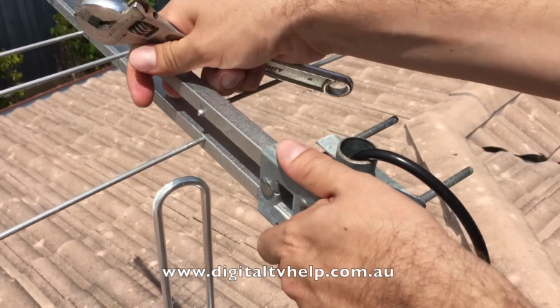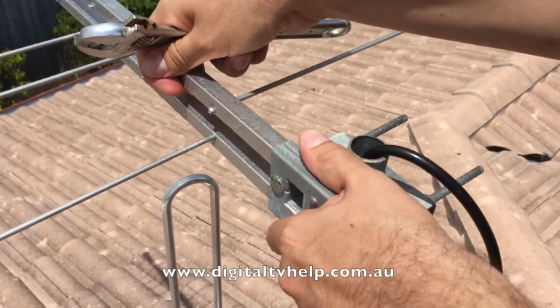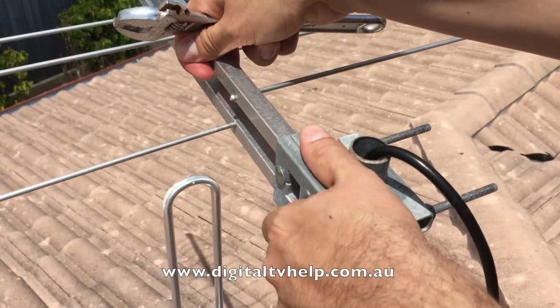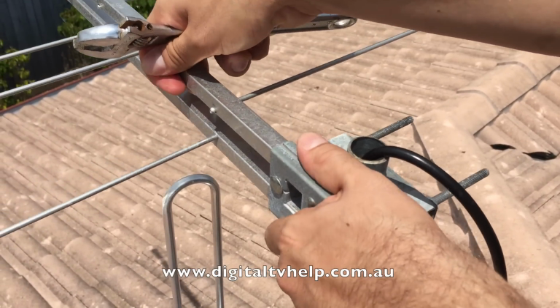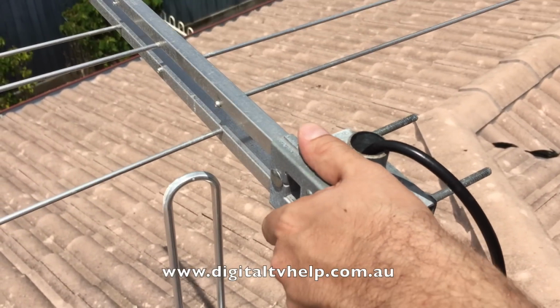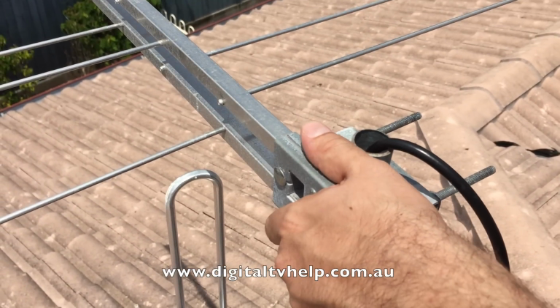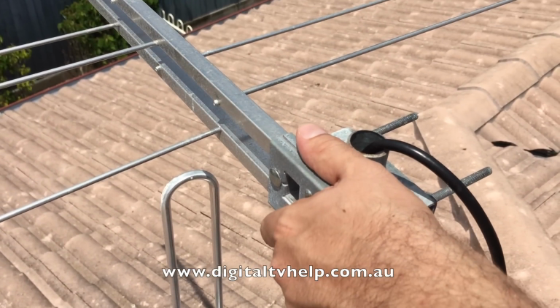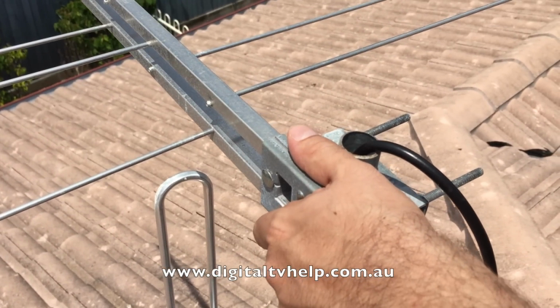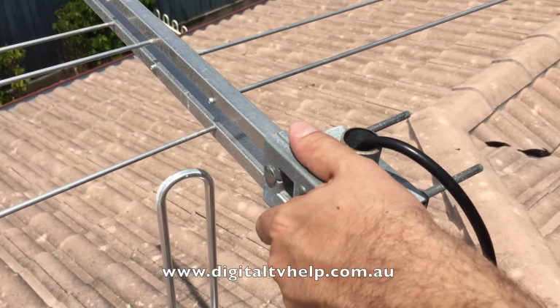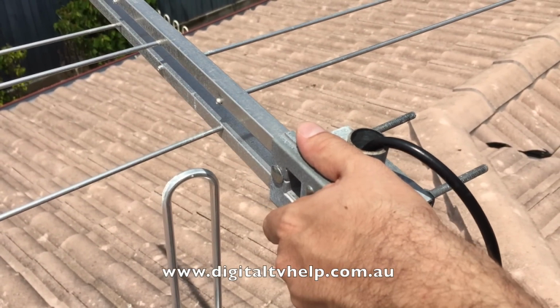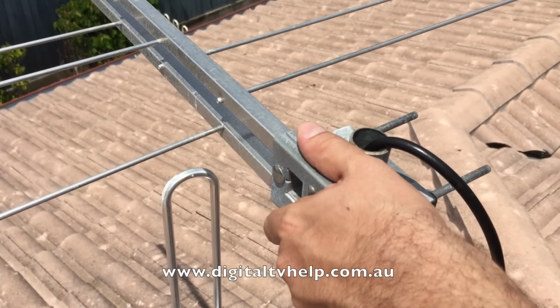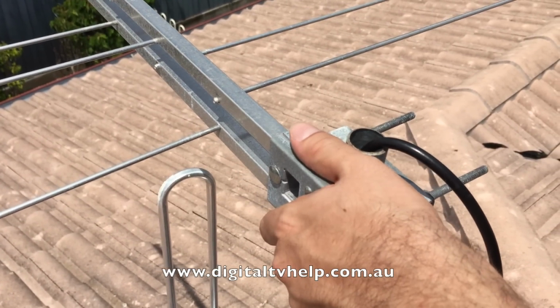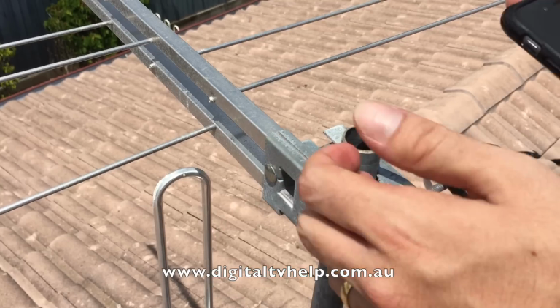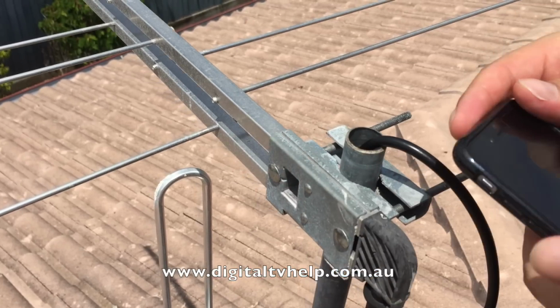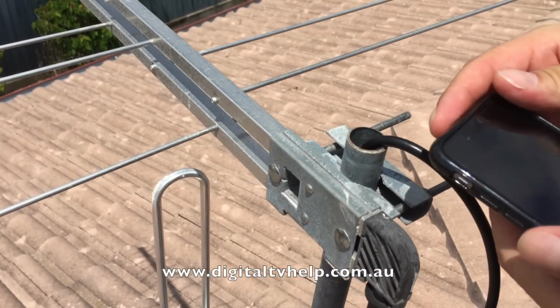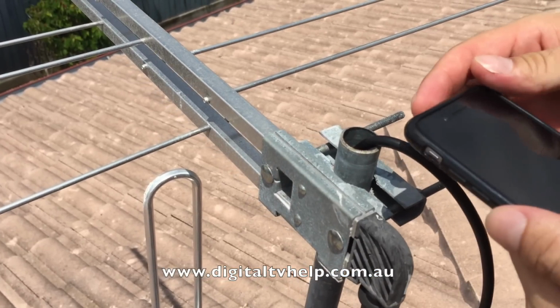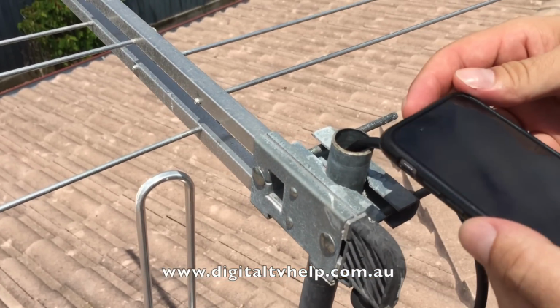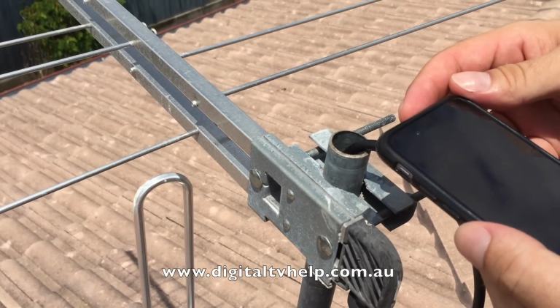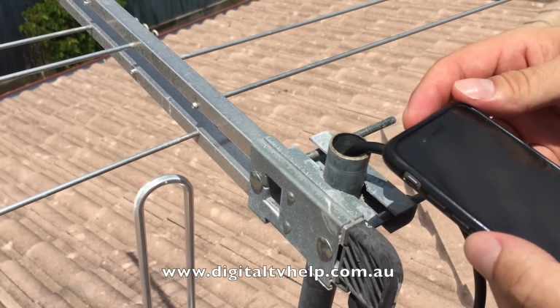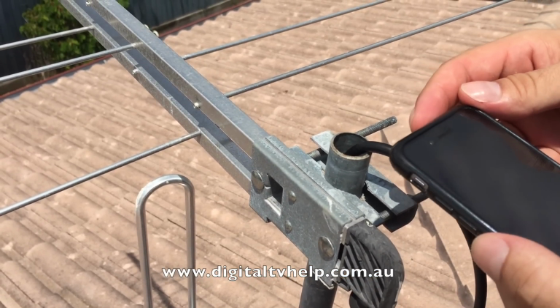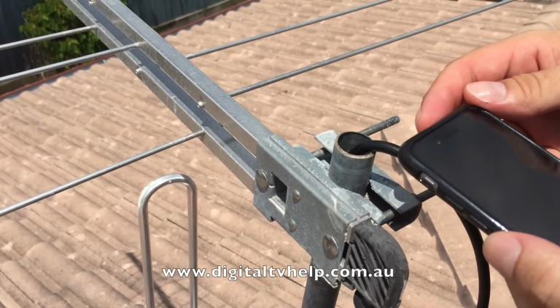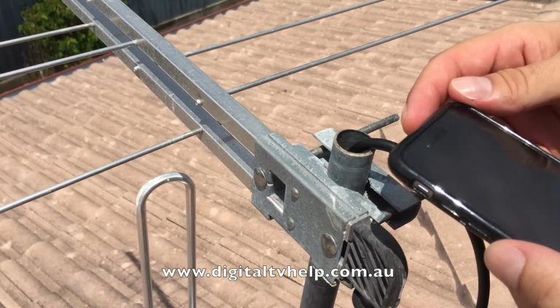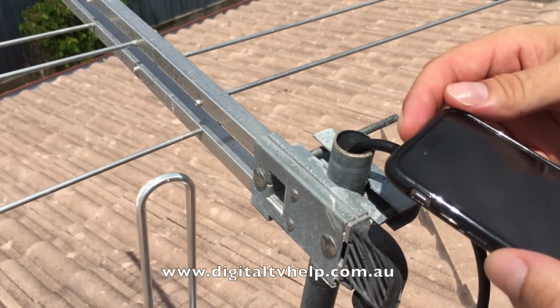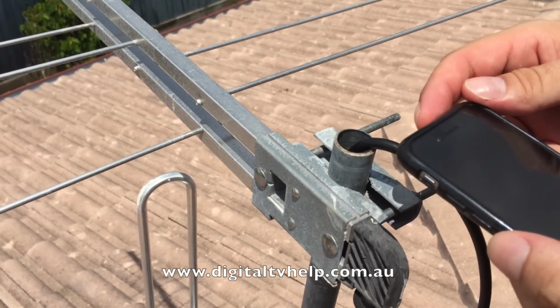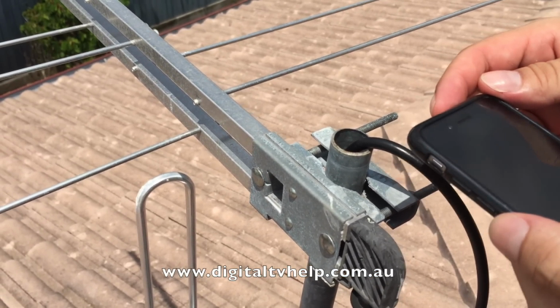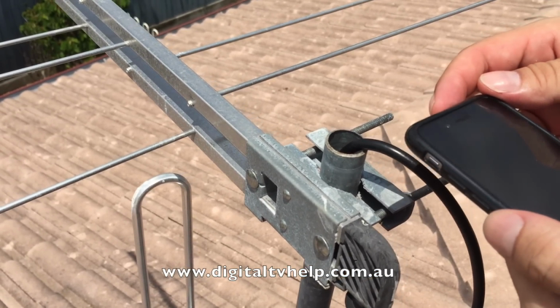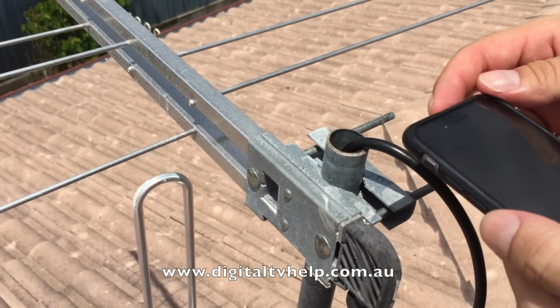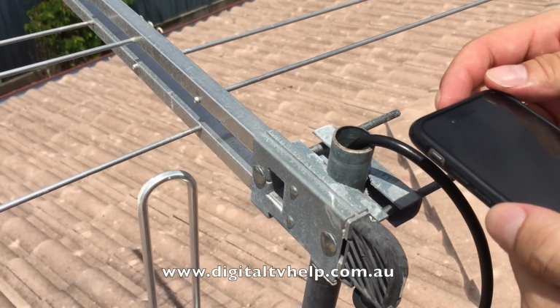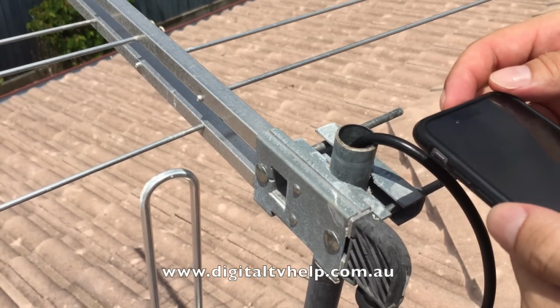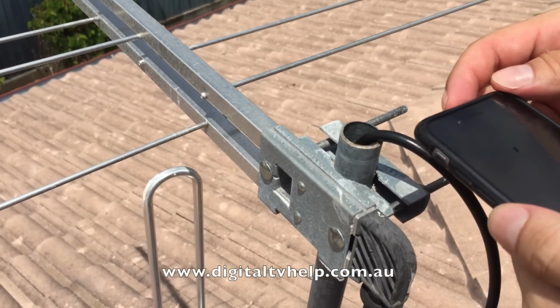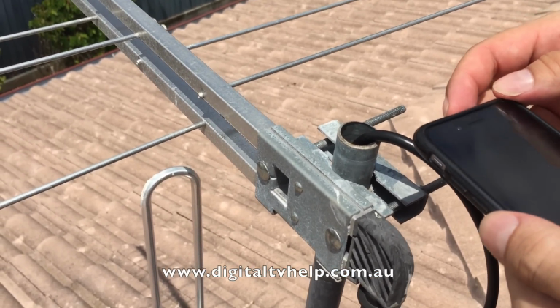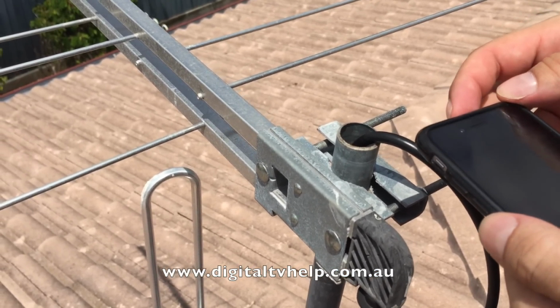That's a good position now — I can move it very easily. So now I'm using the MySwitch app, and on the screen on the MySwitch app, it will show you the direction that the TV towers are in.